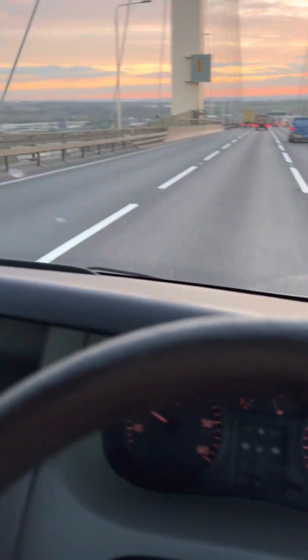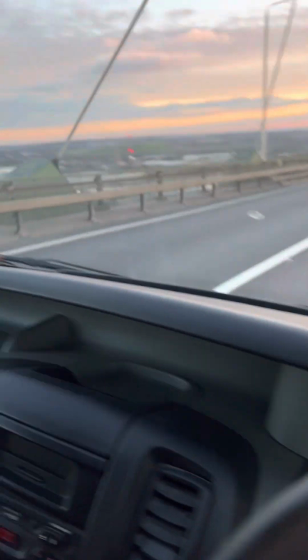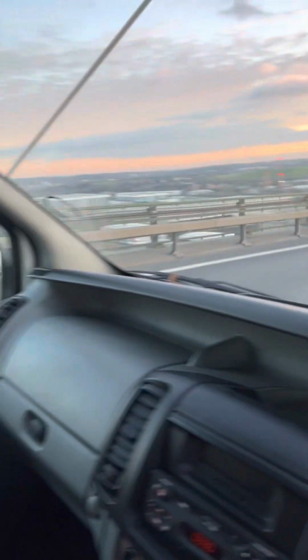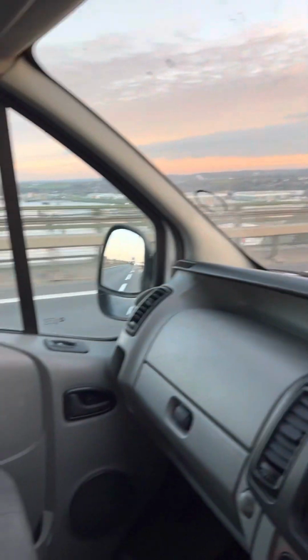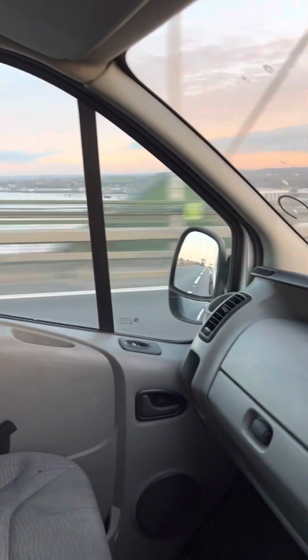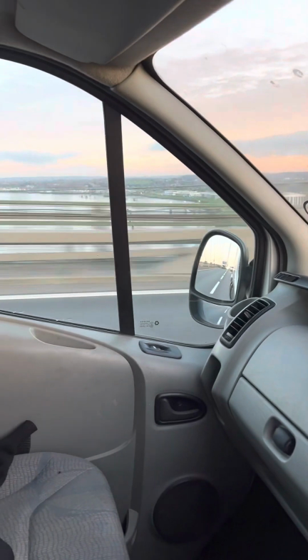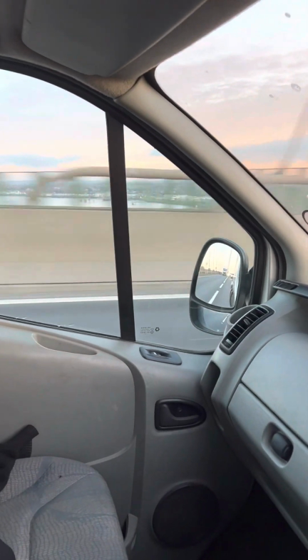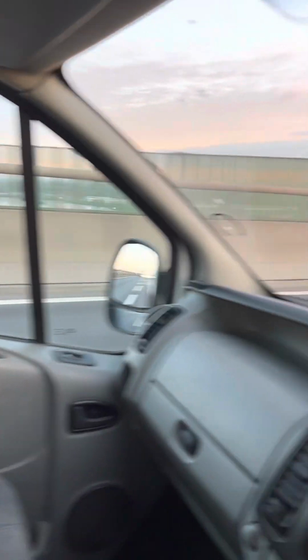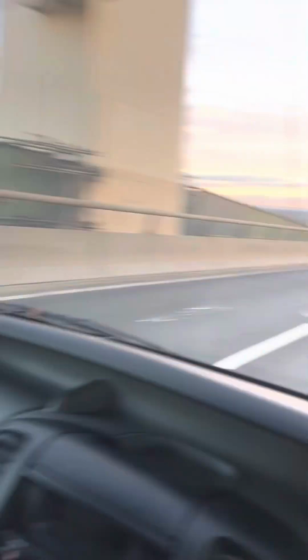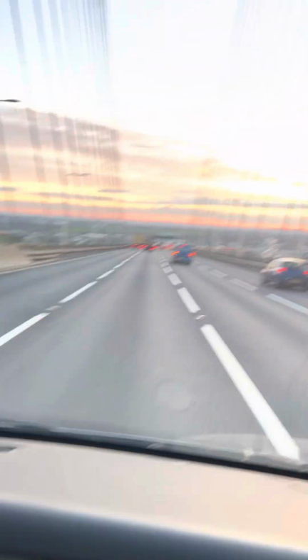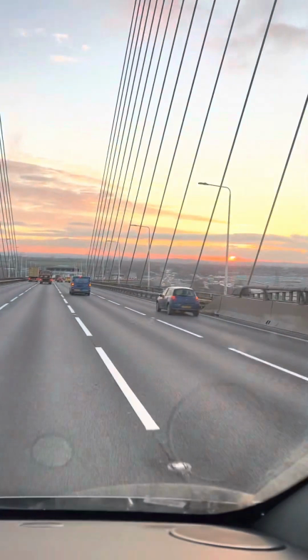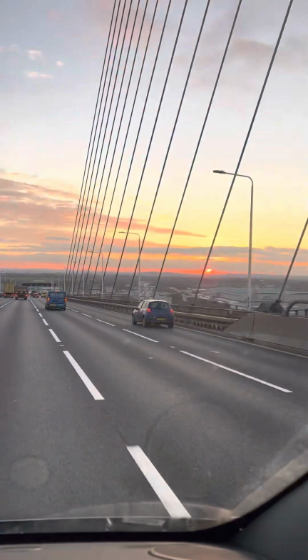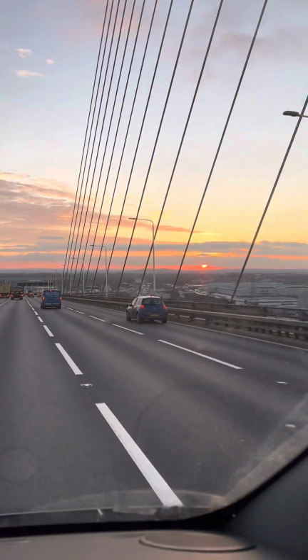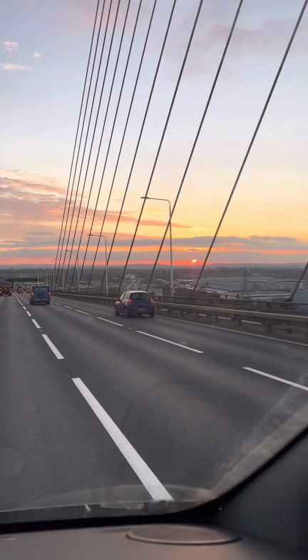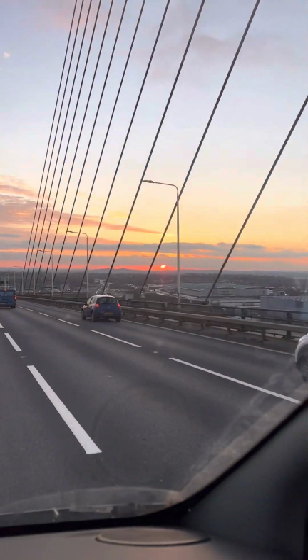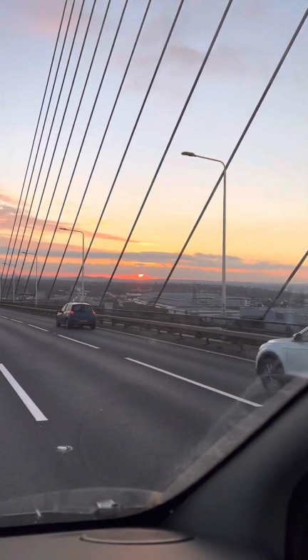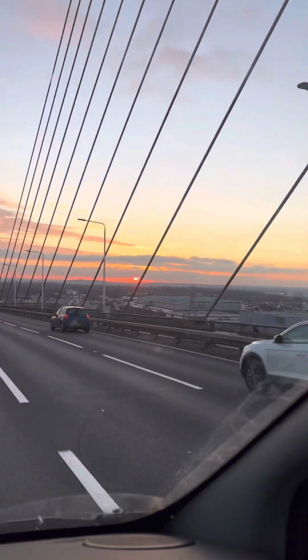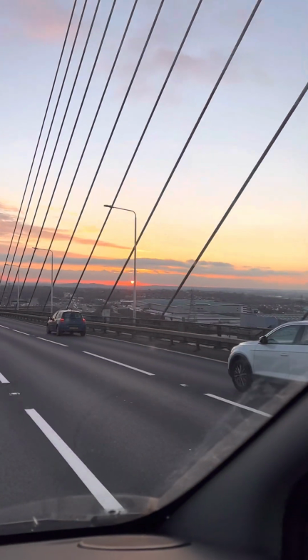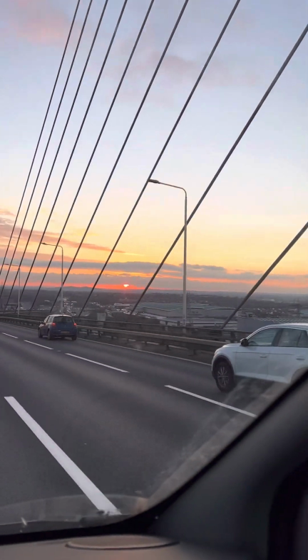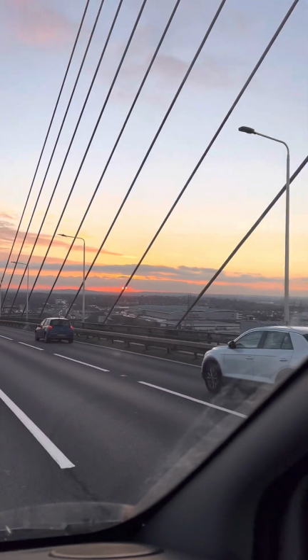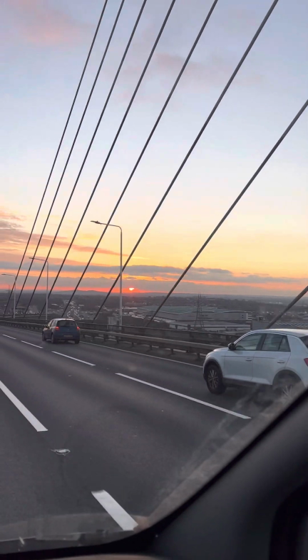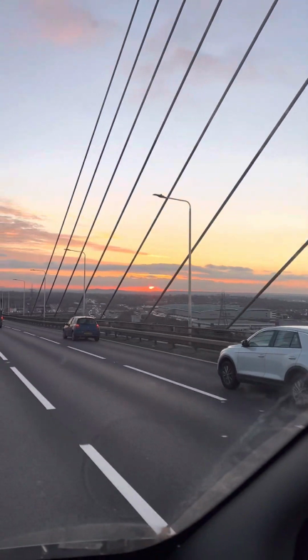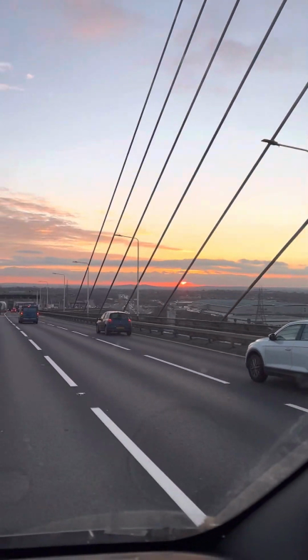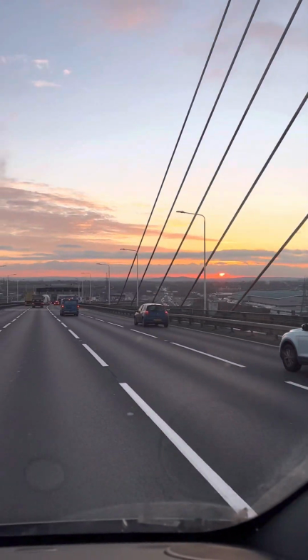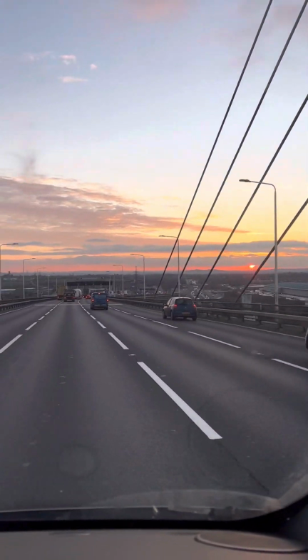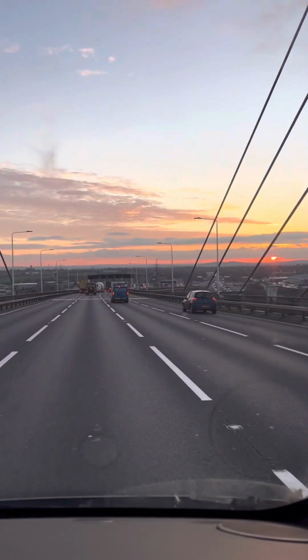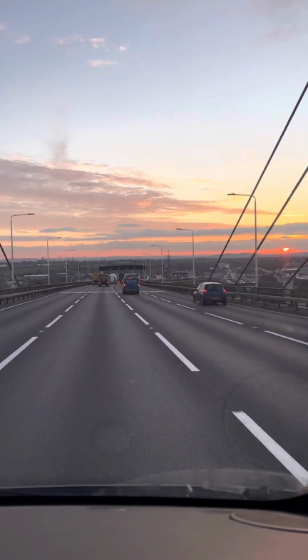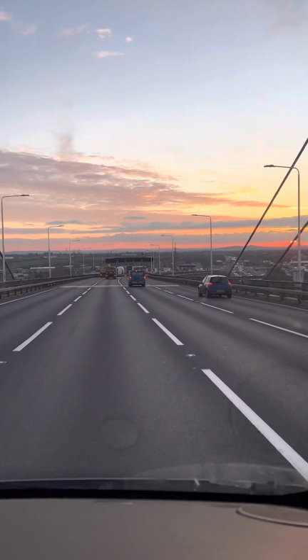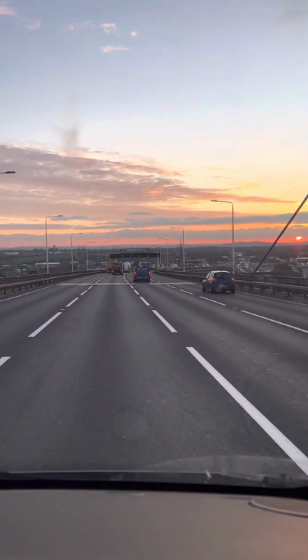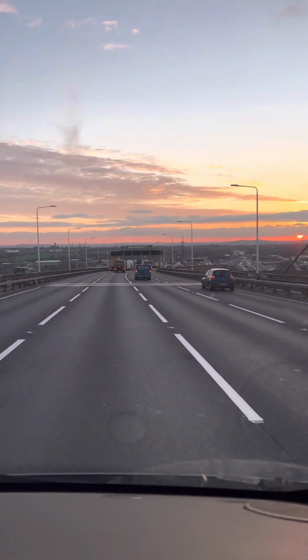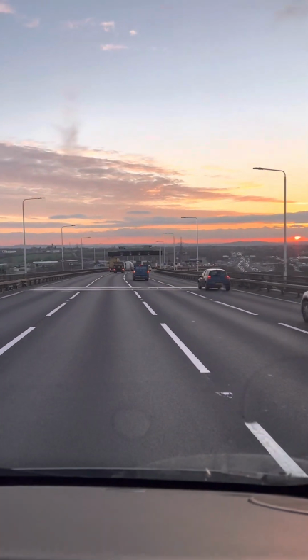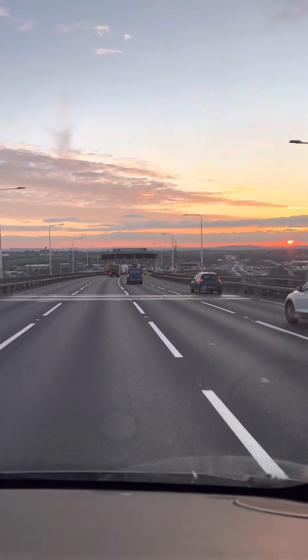On the way home I could capture a lovely, beautiful sunset. Thanks for watching guys, see you in the next video, bye!